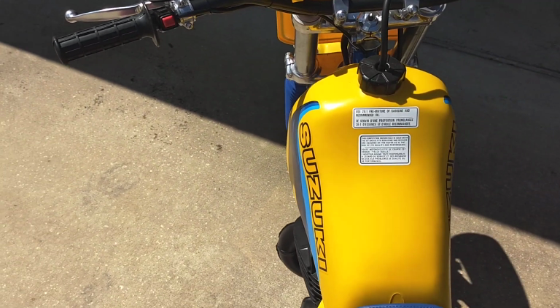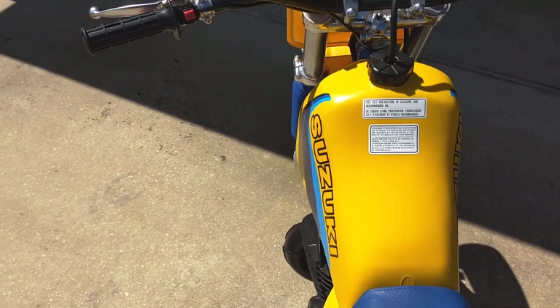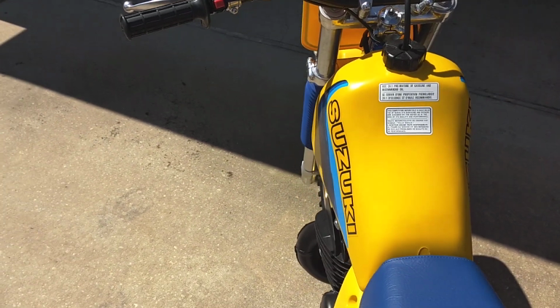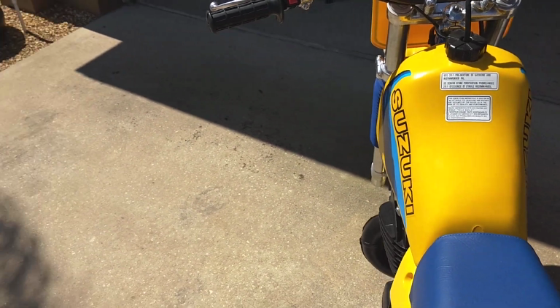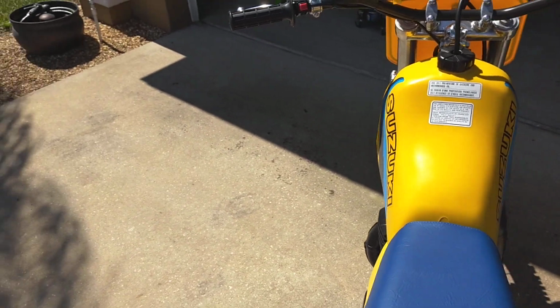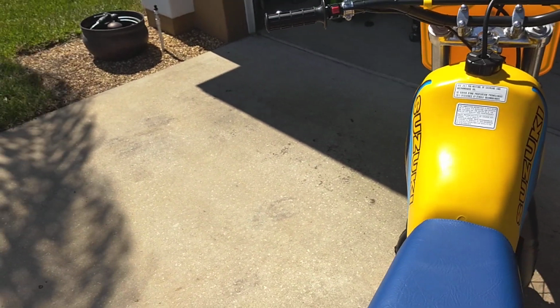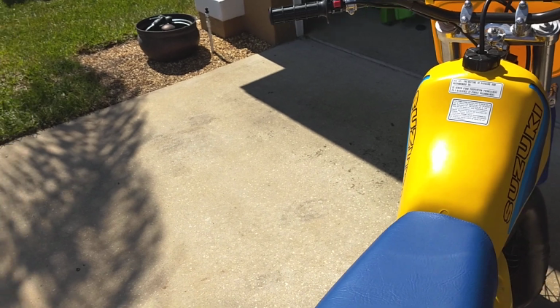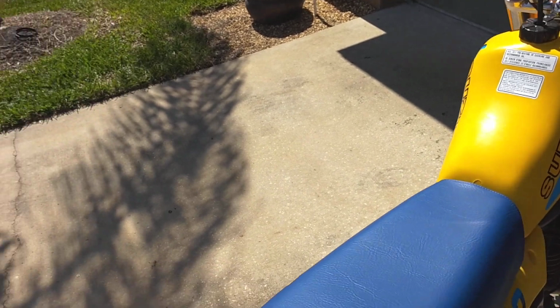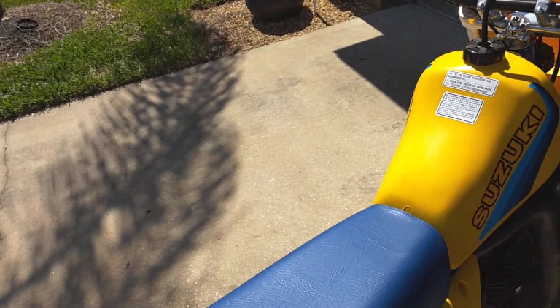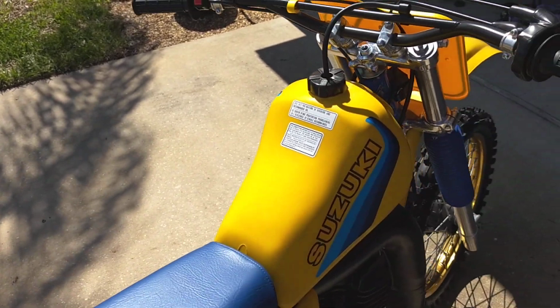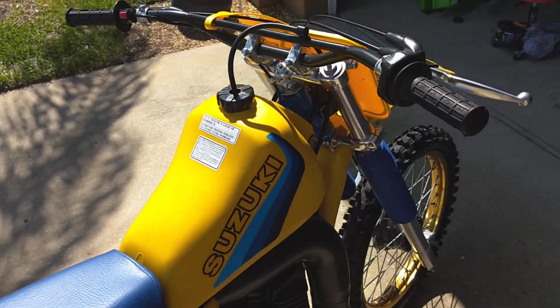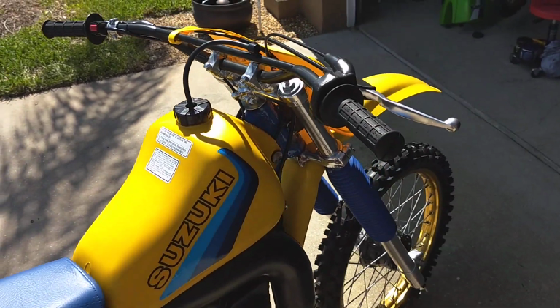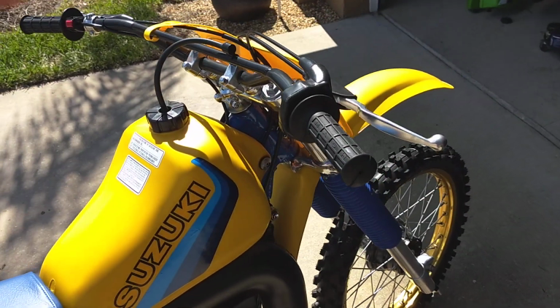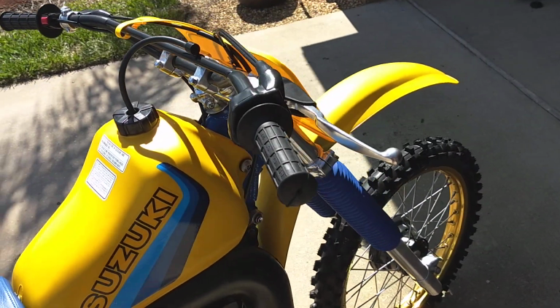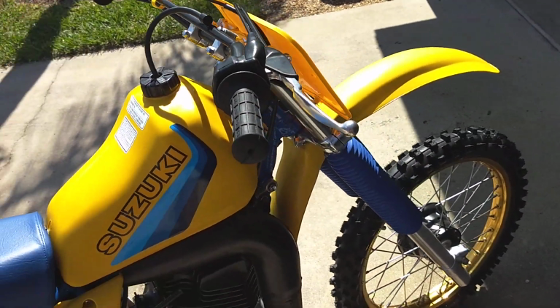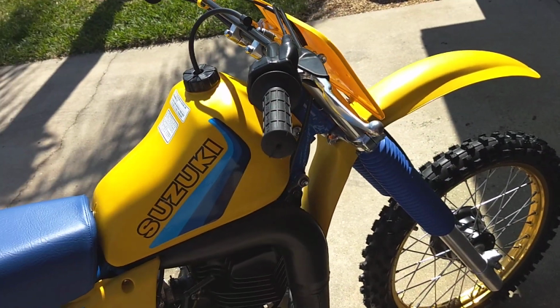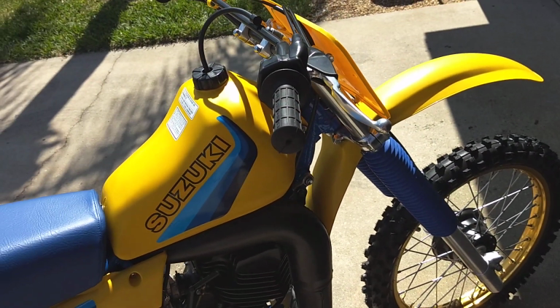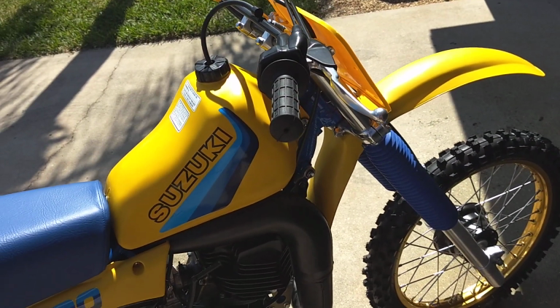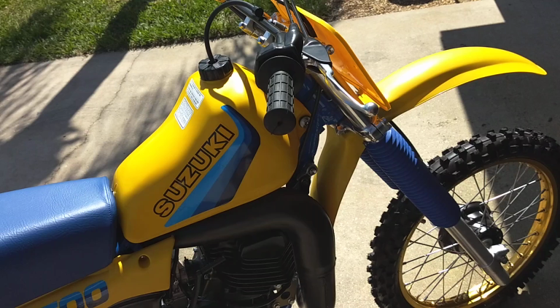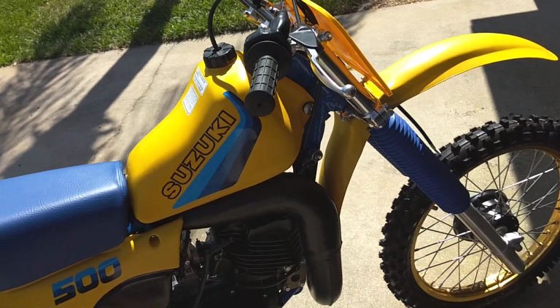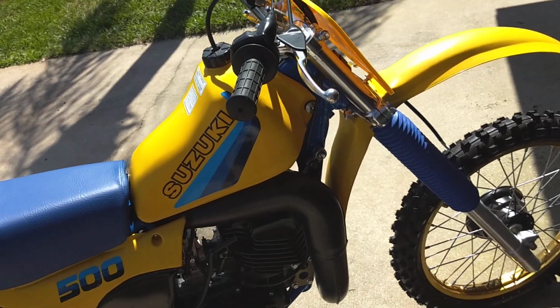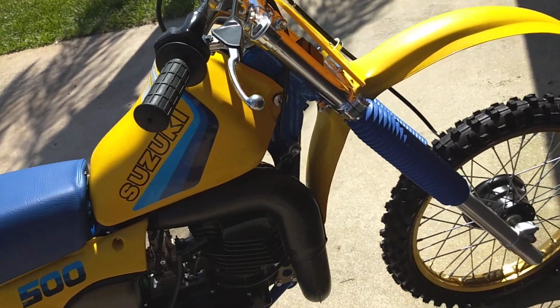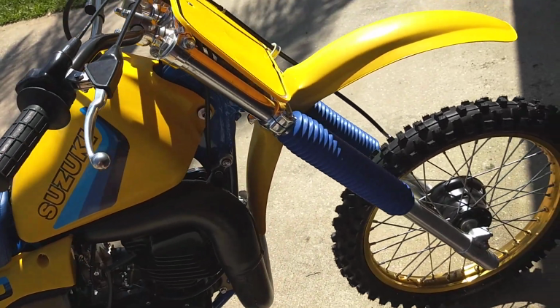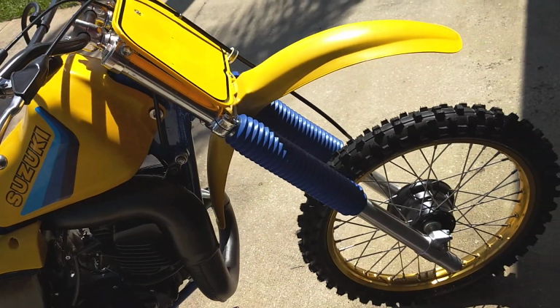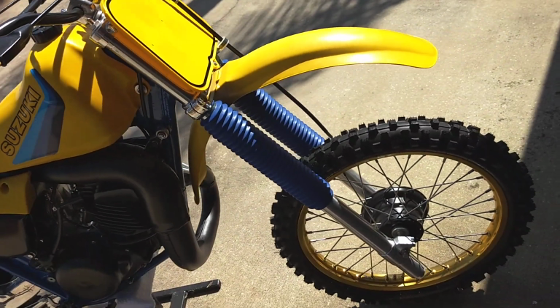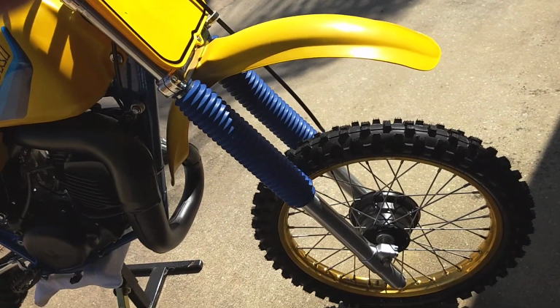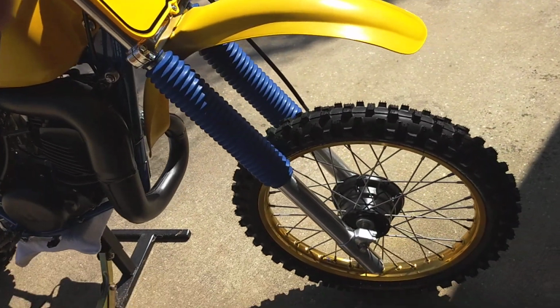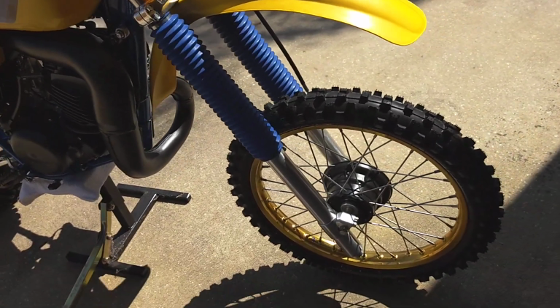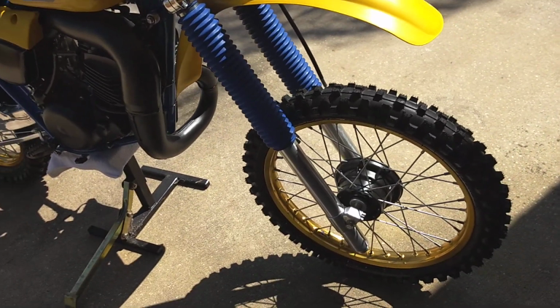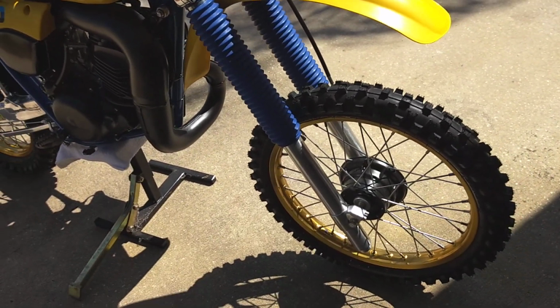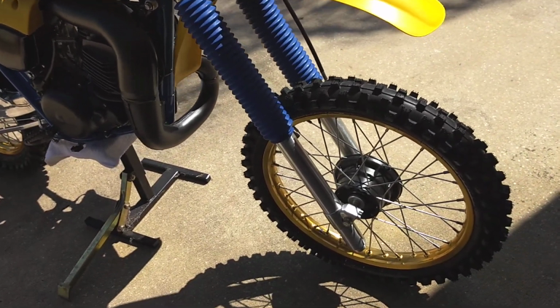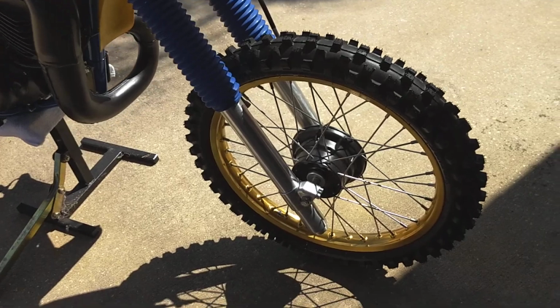I could not find the original grips on this bike, believe it or not. You can find all of the throttle side grips, but there's no left side grips. And those are NOS fork boots too.